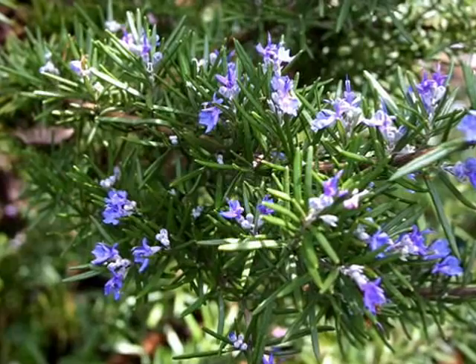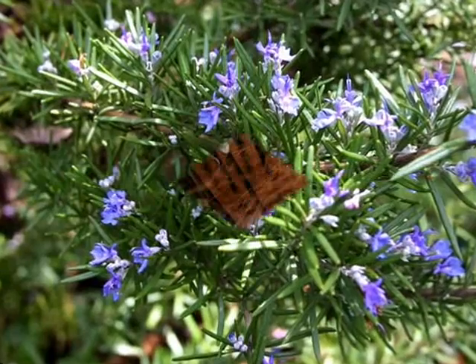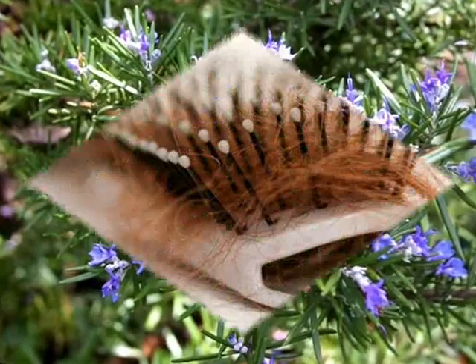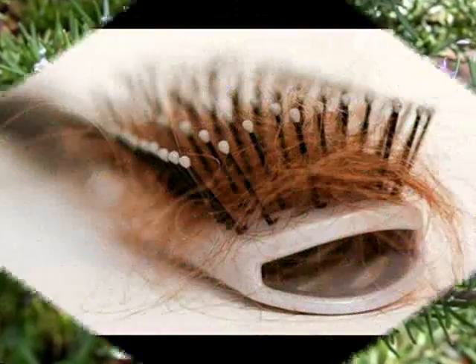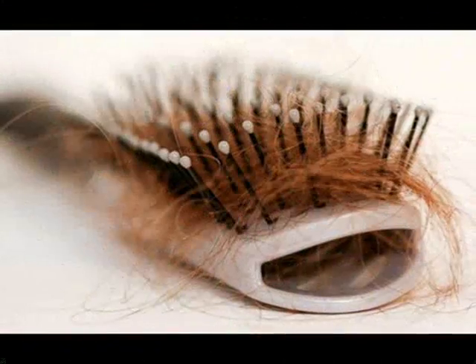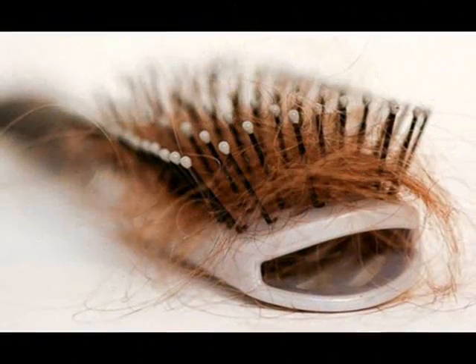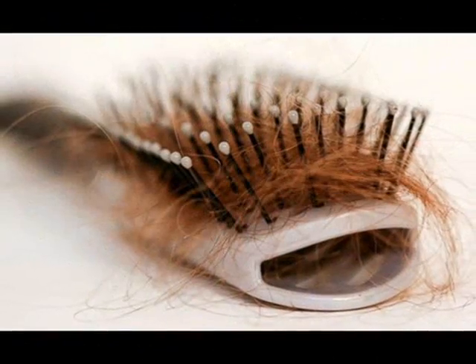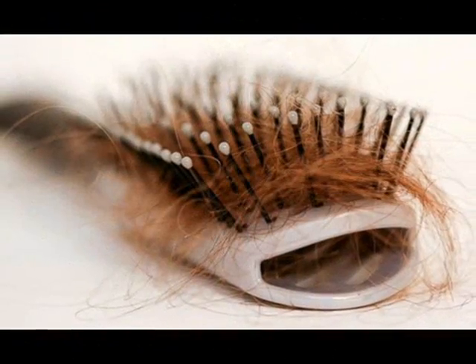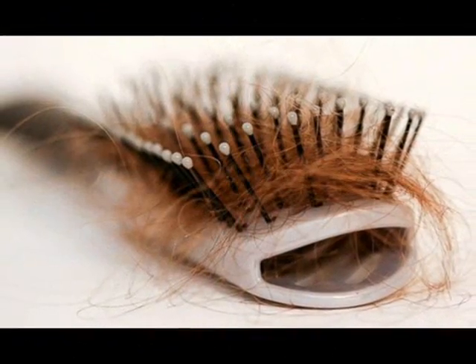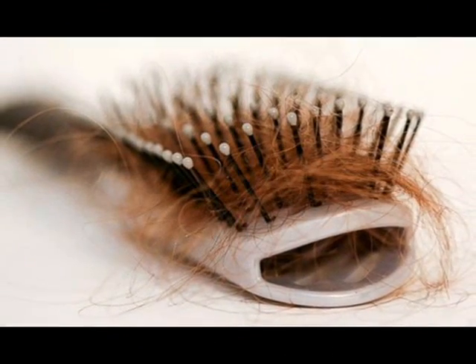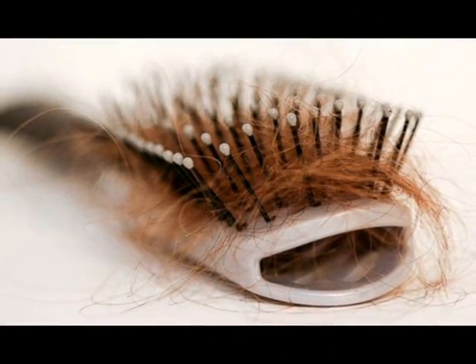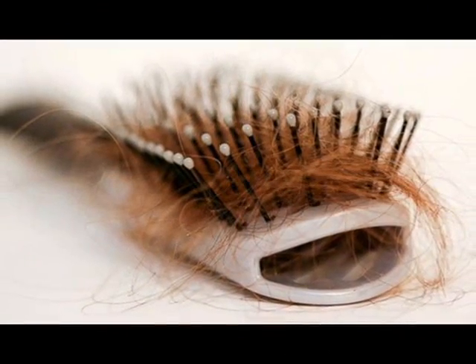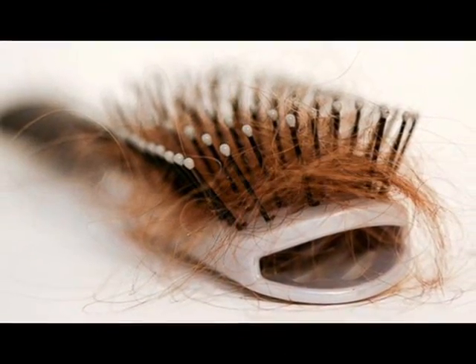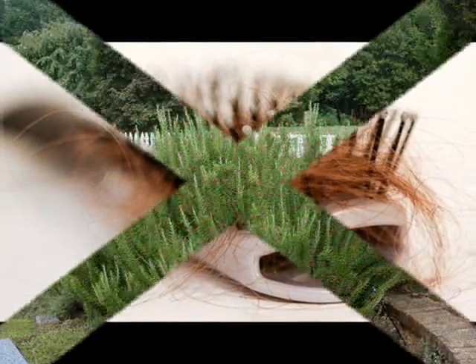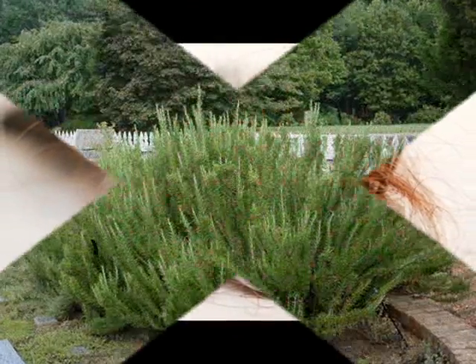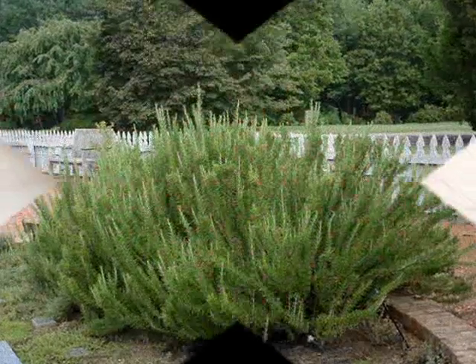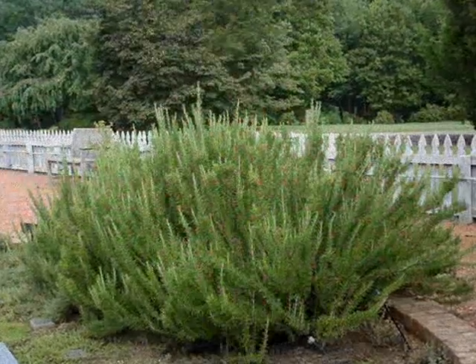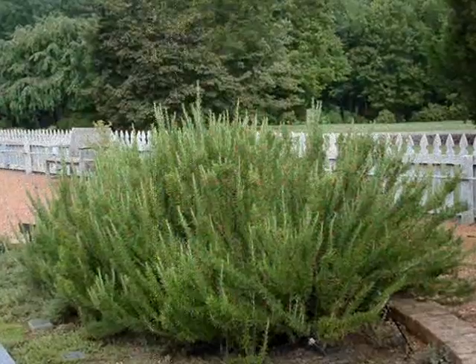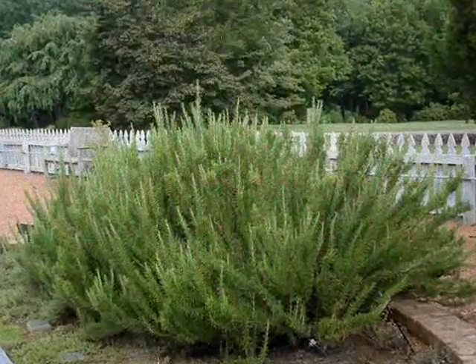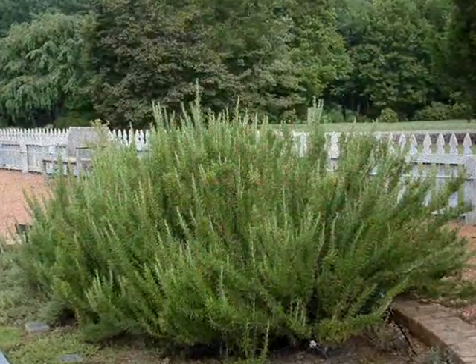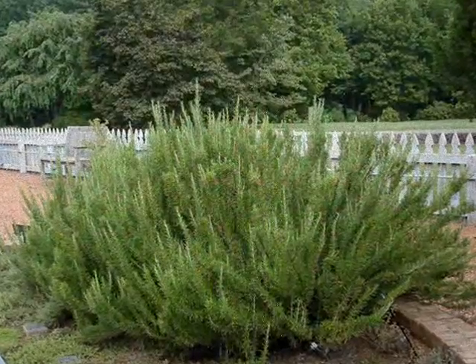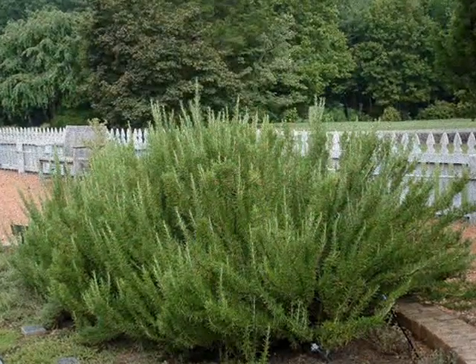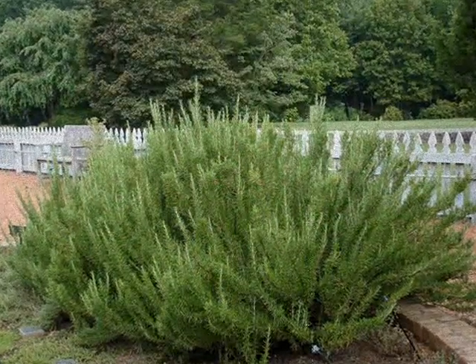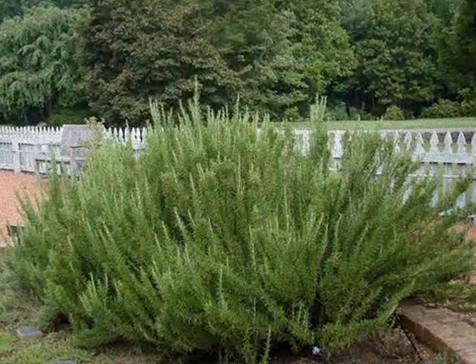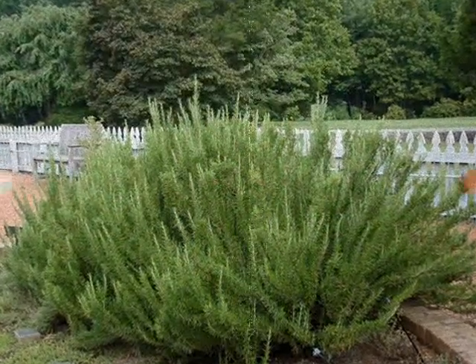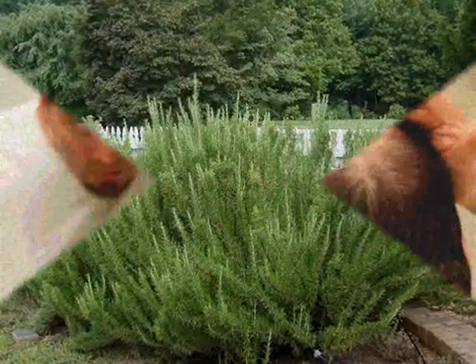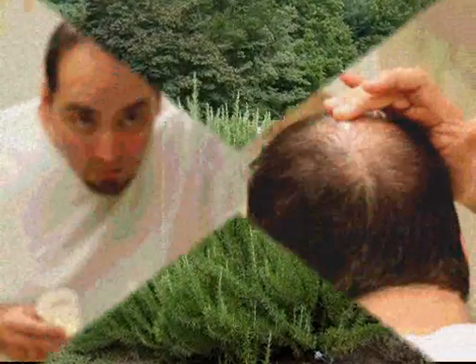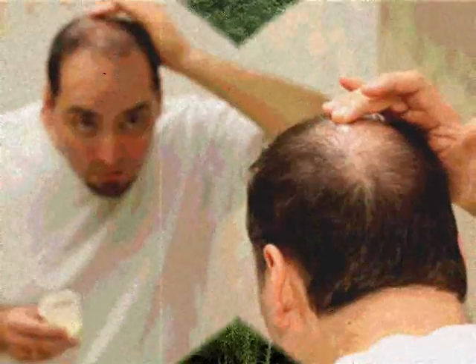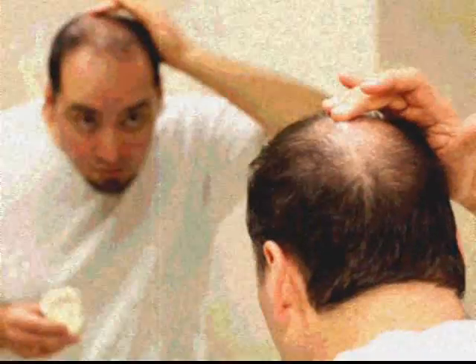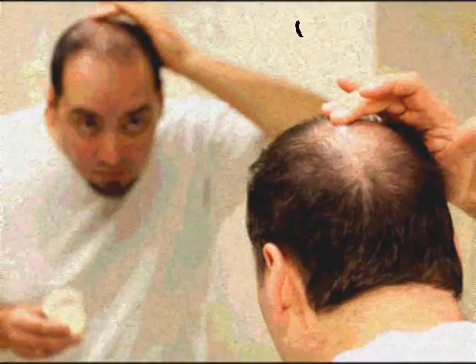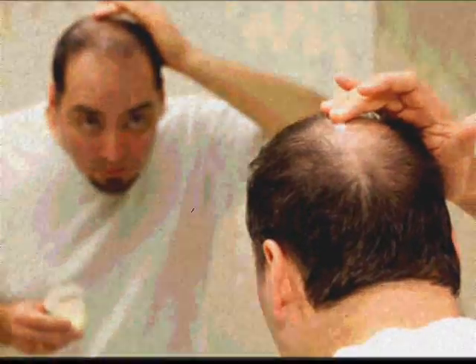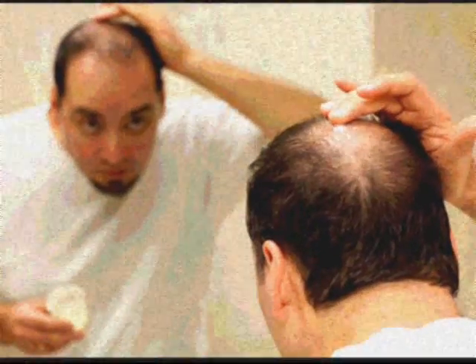Researchers have discovered the antioxidant properties of rosemary, which improve blood flow, regulate the function of the thyroid gland, and also provide relief from headaches.